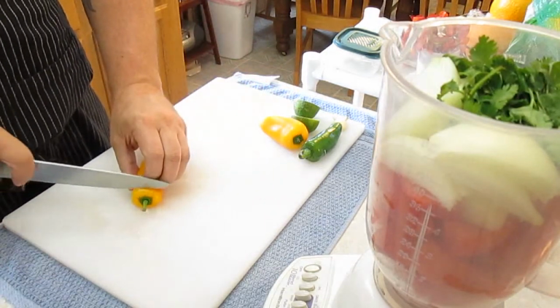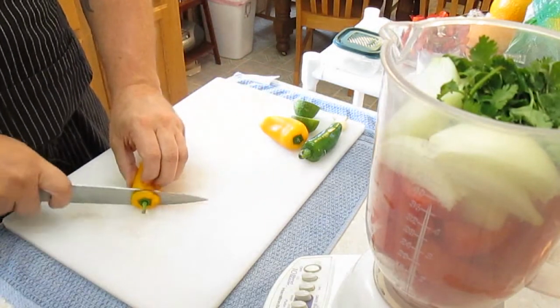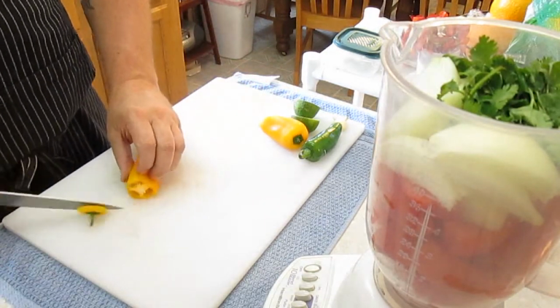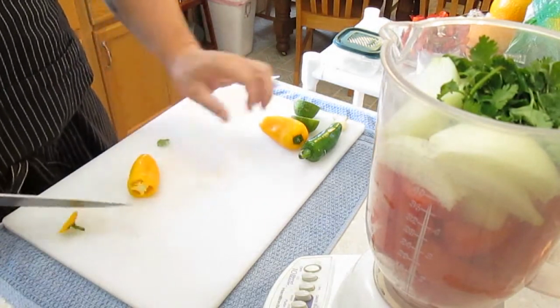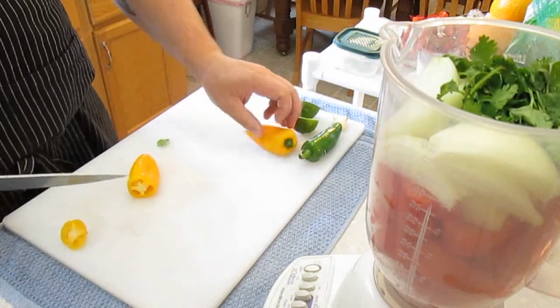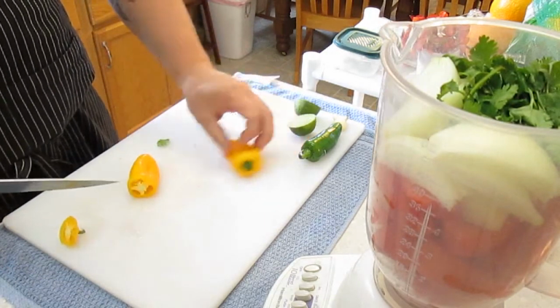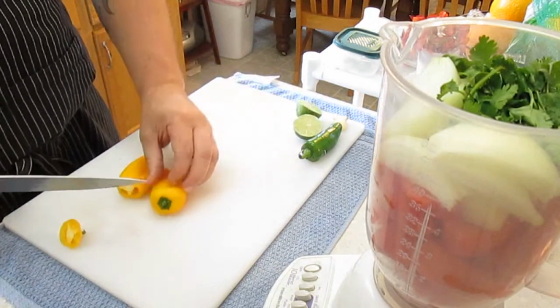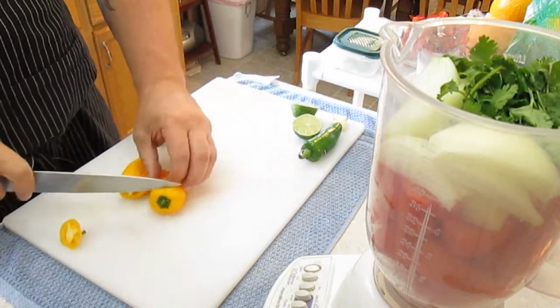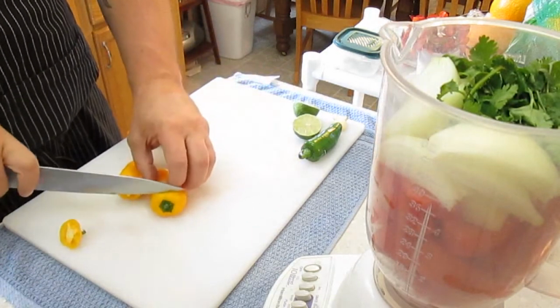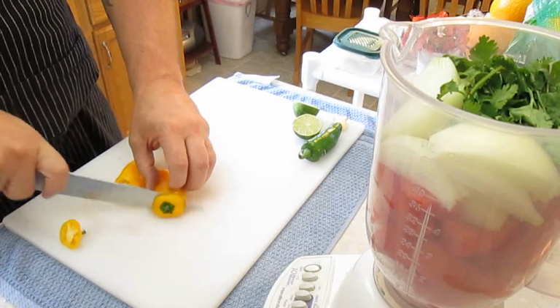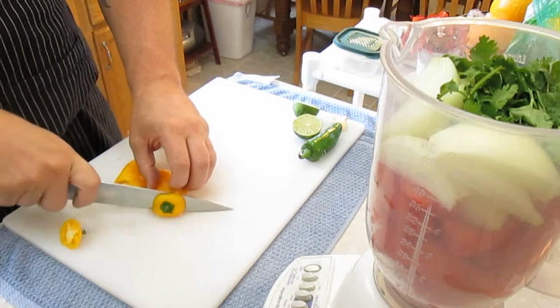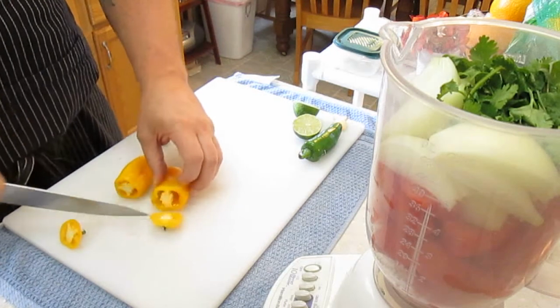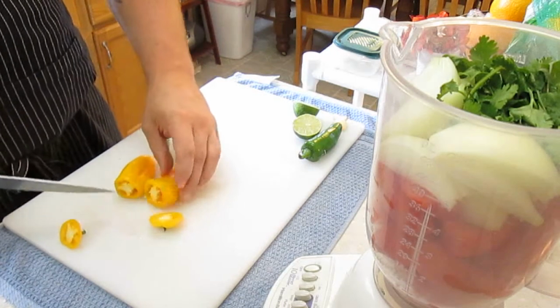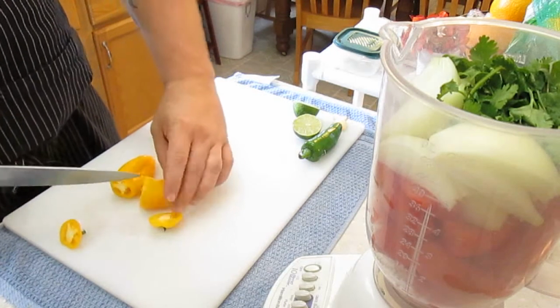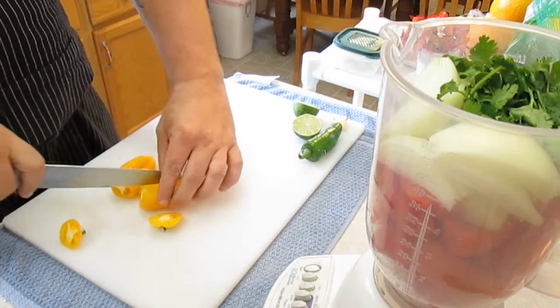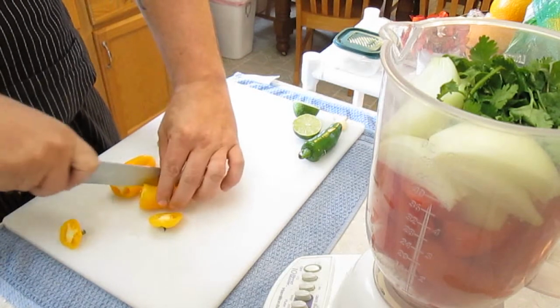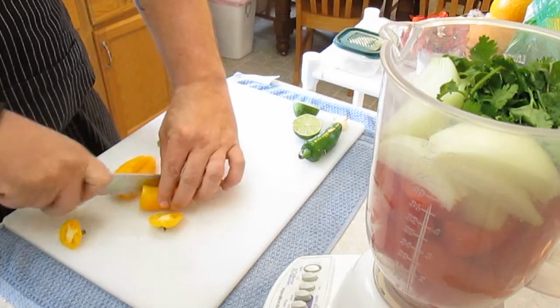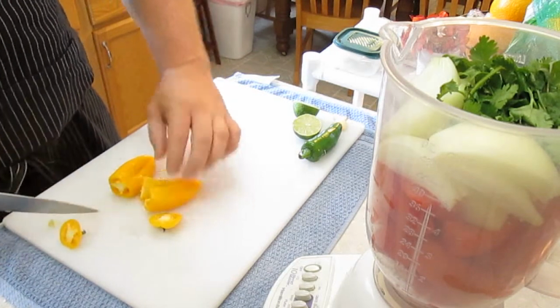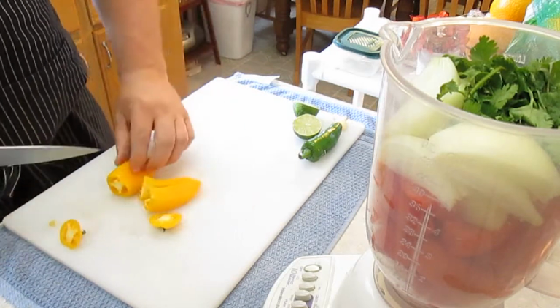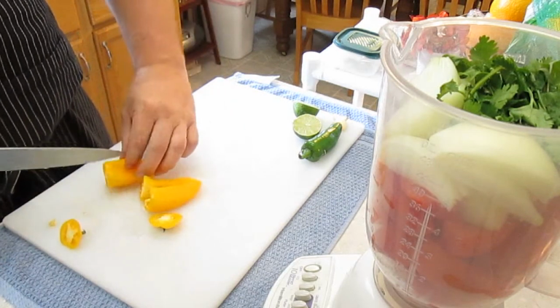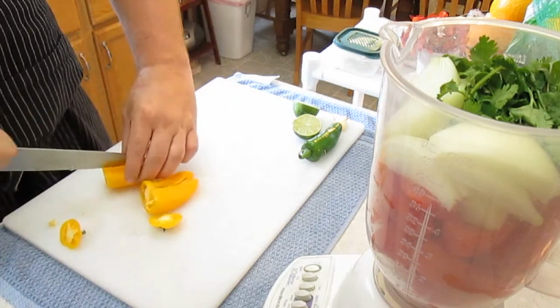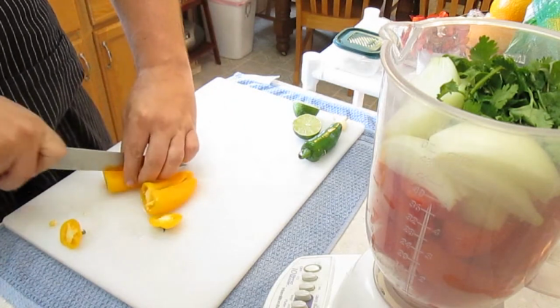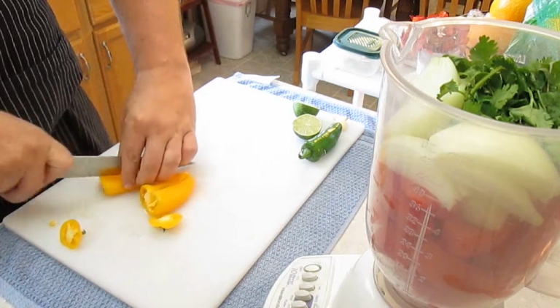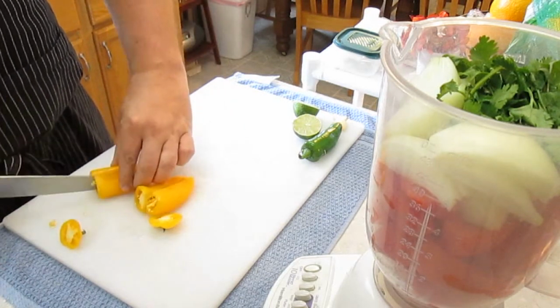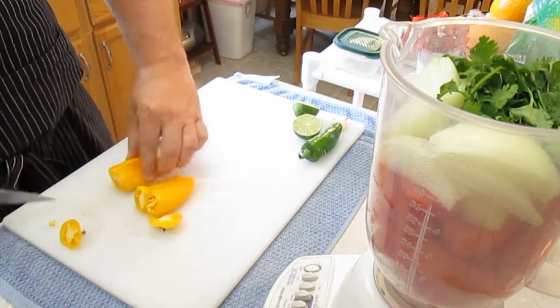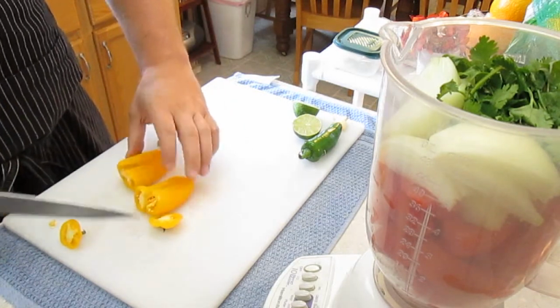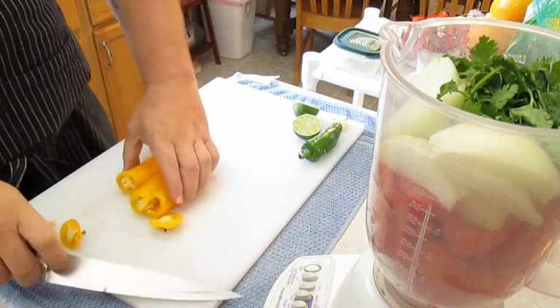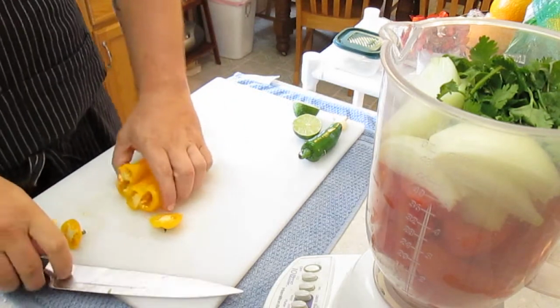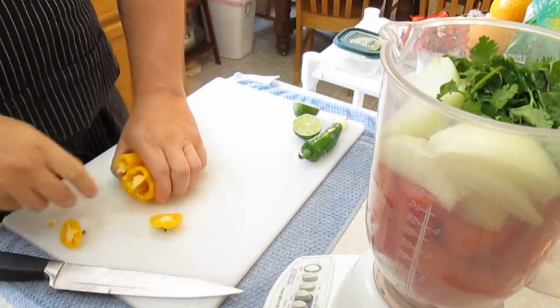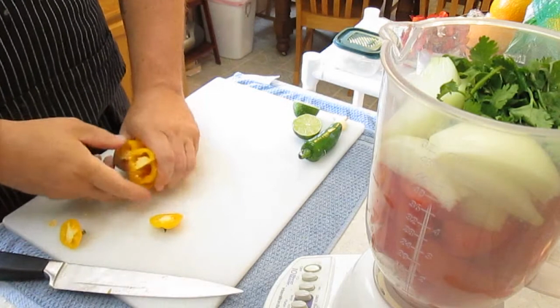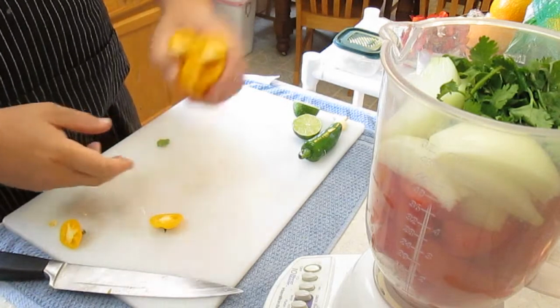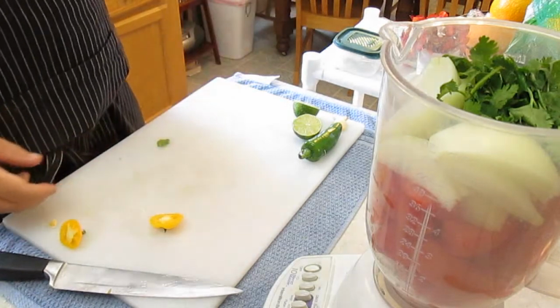Now I've got two yellow peppers. I just cut the ends off. If you don't have these, just use a regular bell pepper and use about half of it.